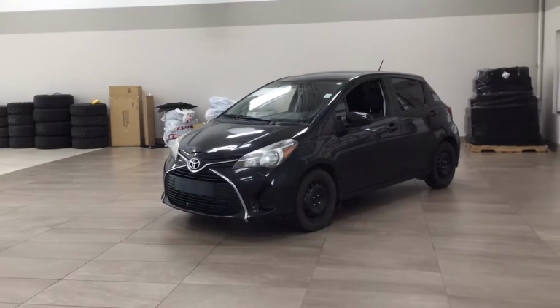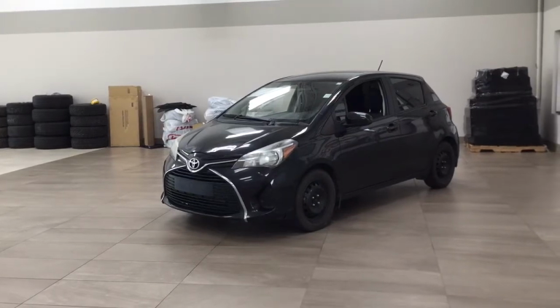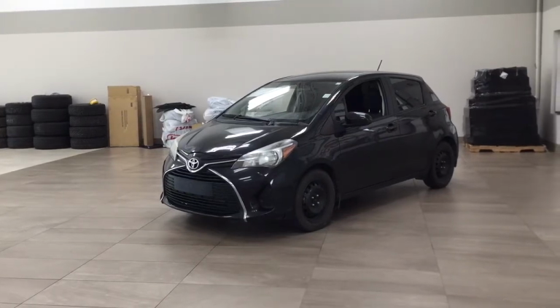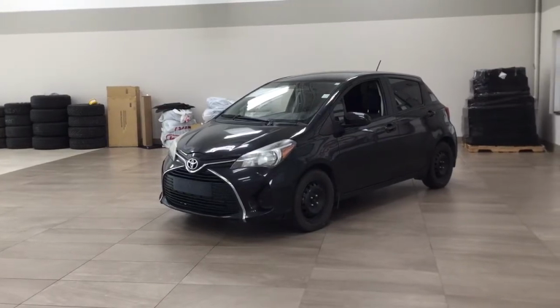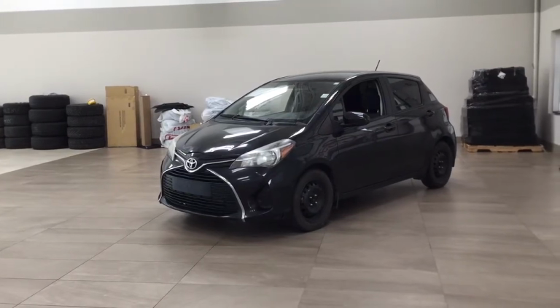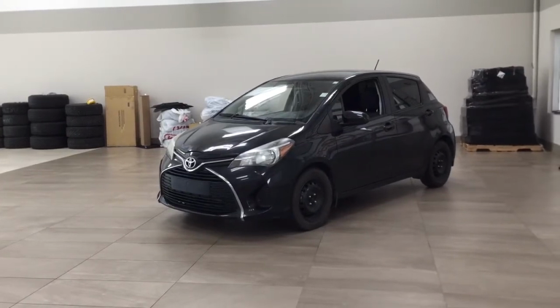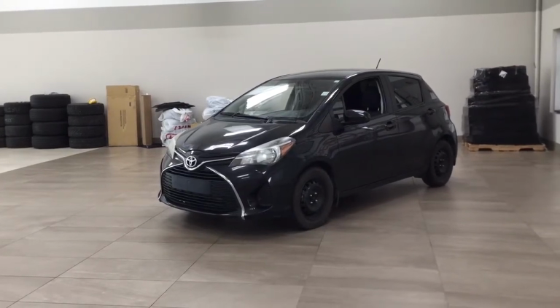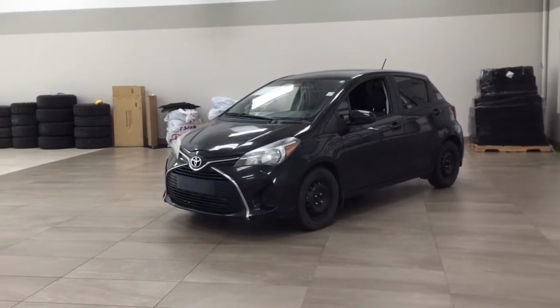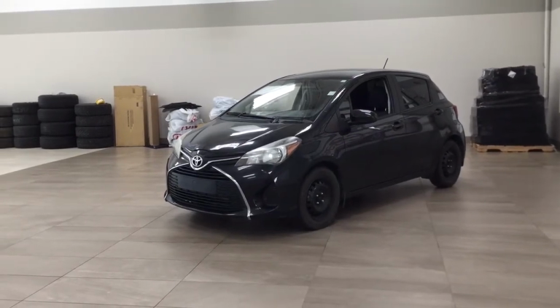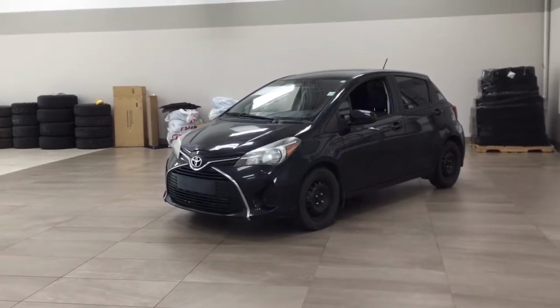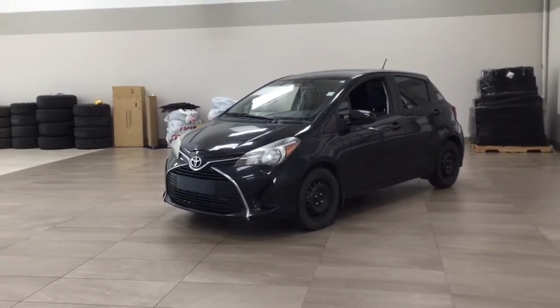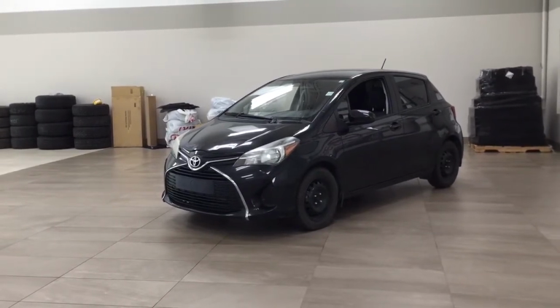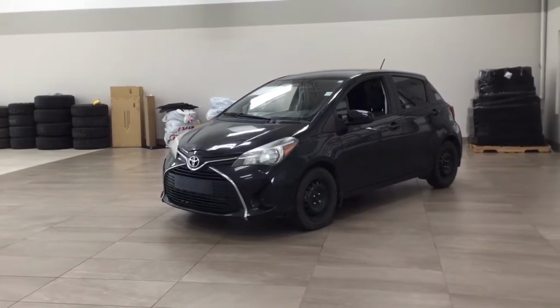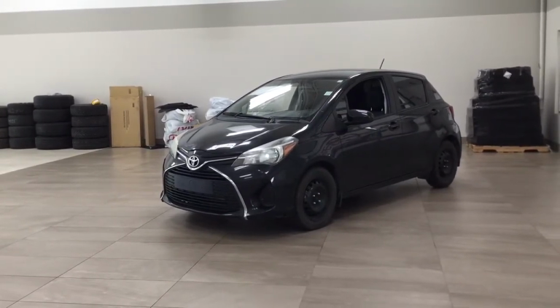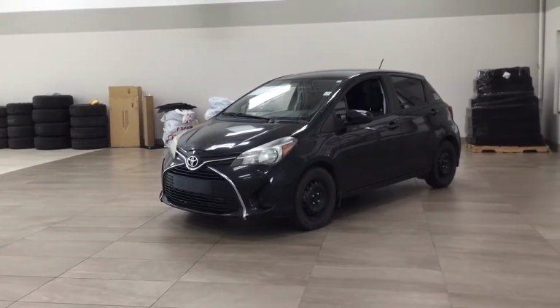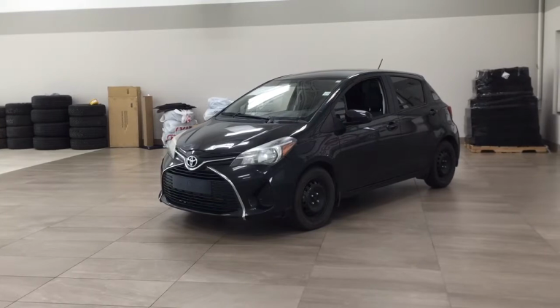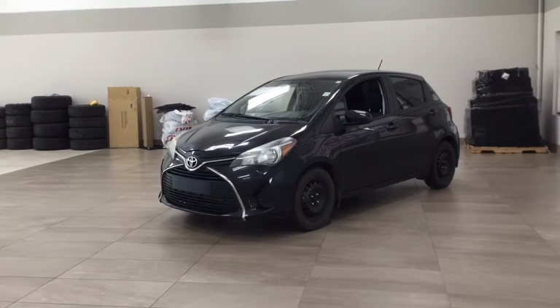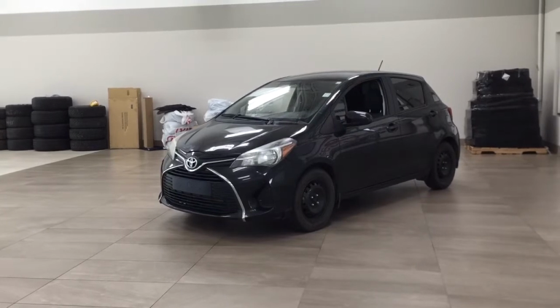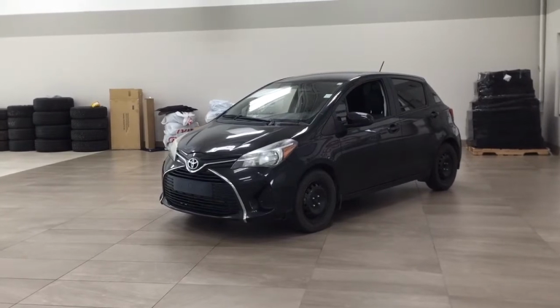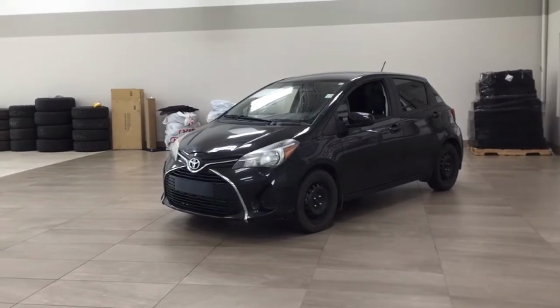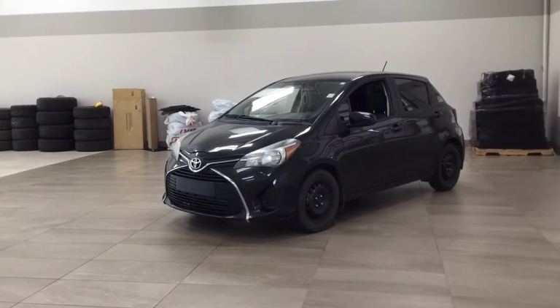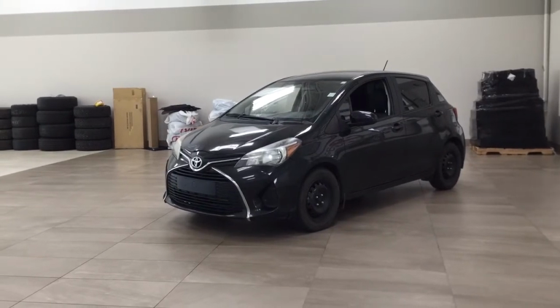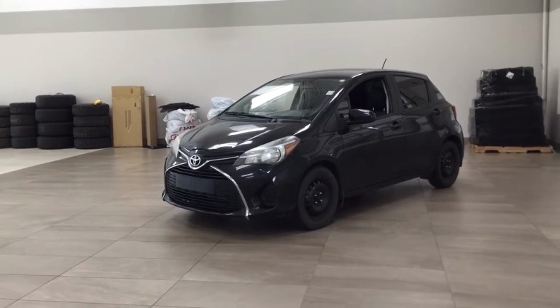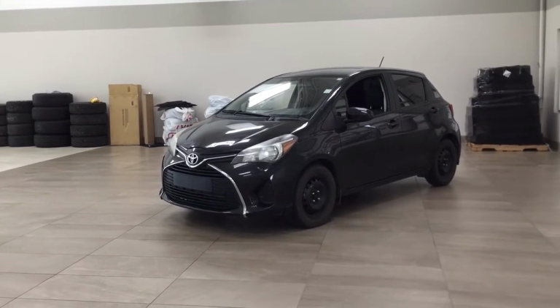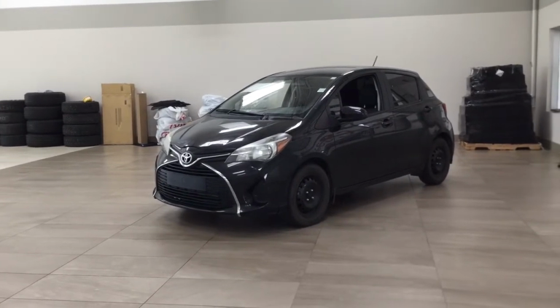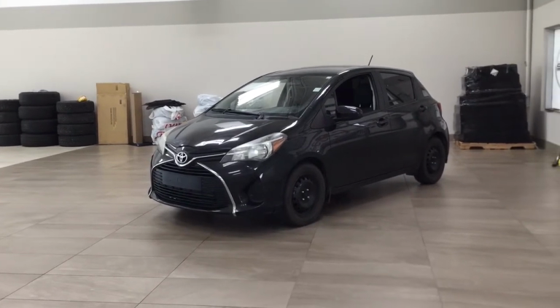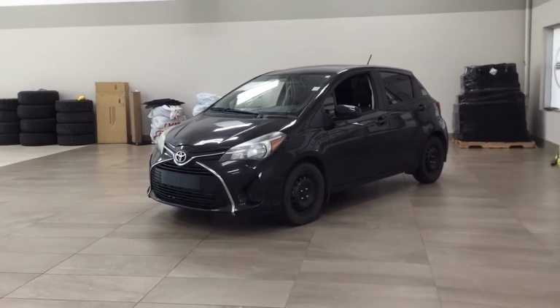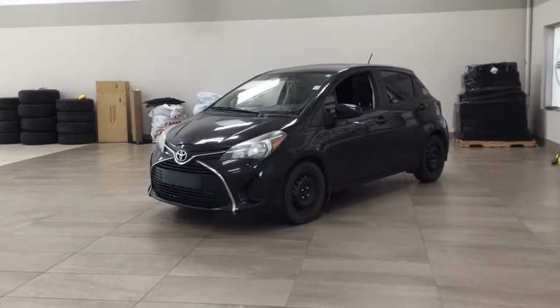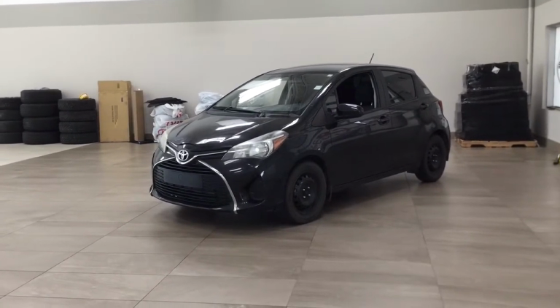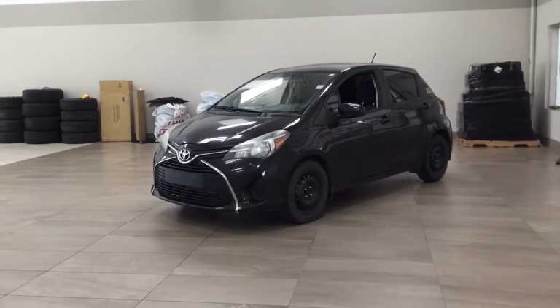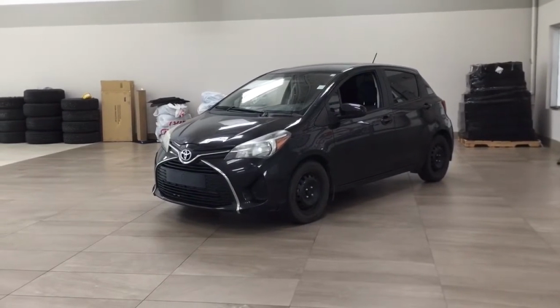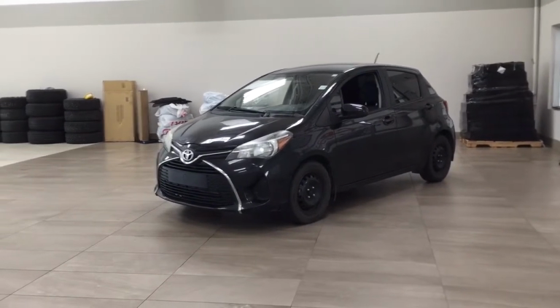Hello folks, welcome to Sherwood Park Toyota, located at 31 Automall Road in Sherwood Park, Alberta, Canada. Today I'm going to be showing you this 2015 Toyota Yaris LE.